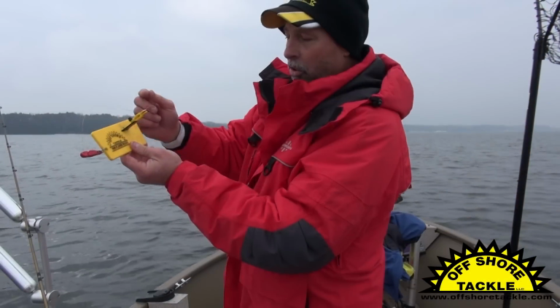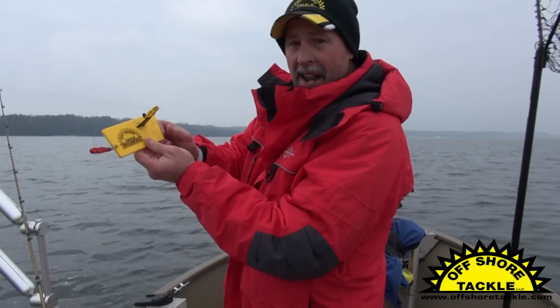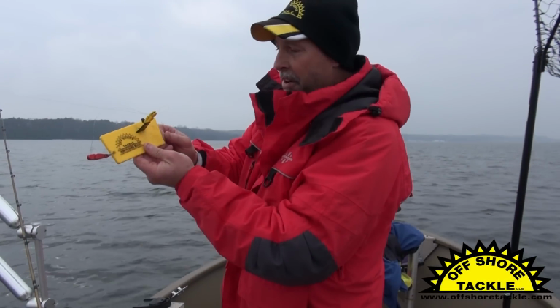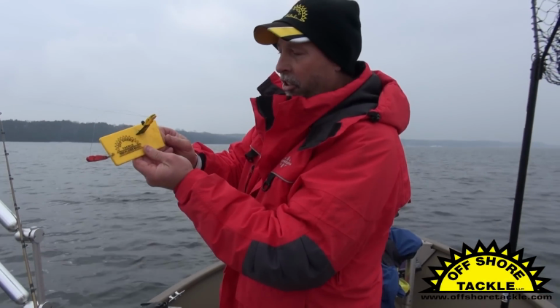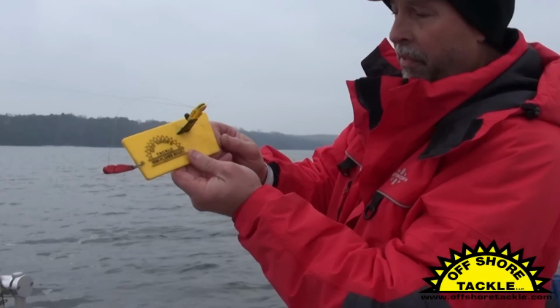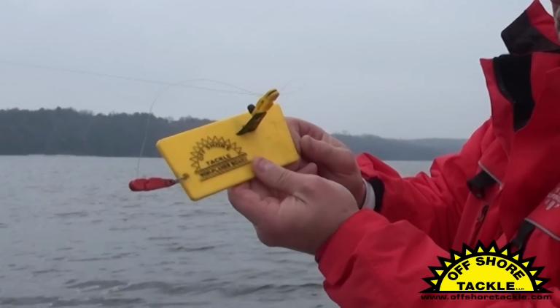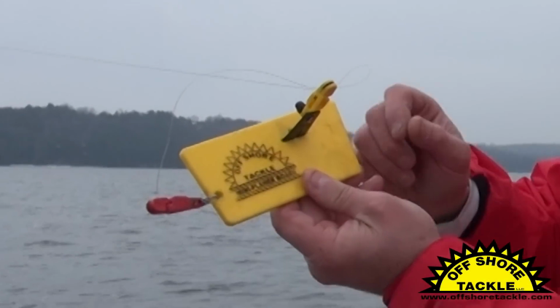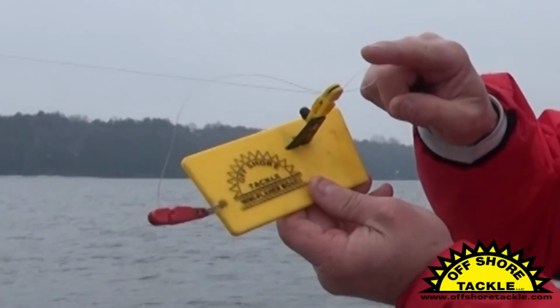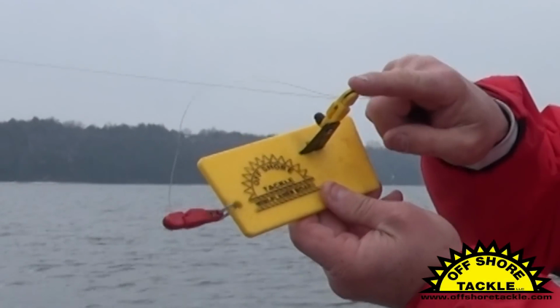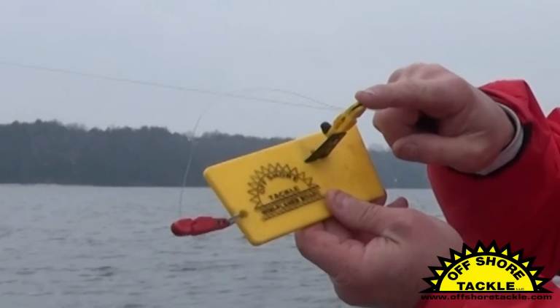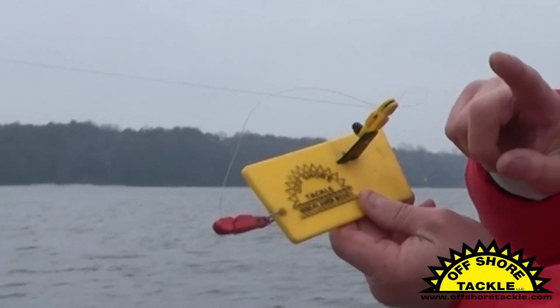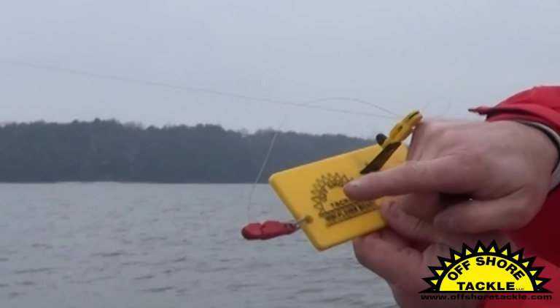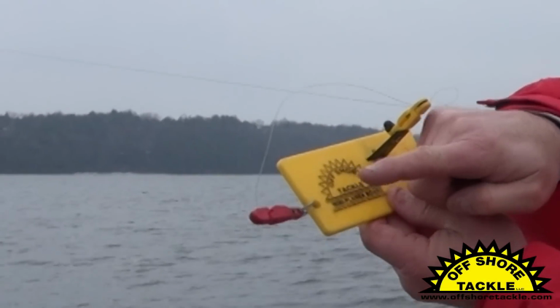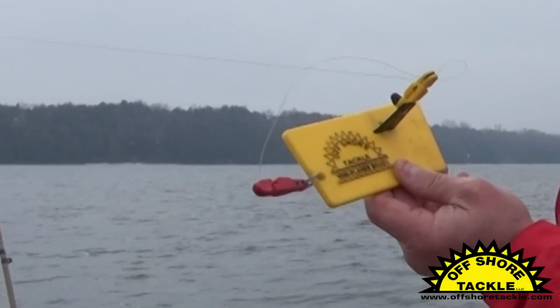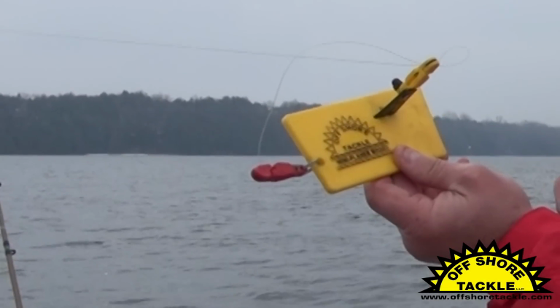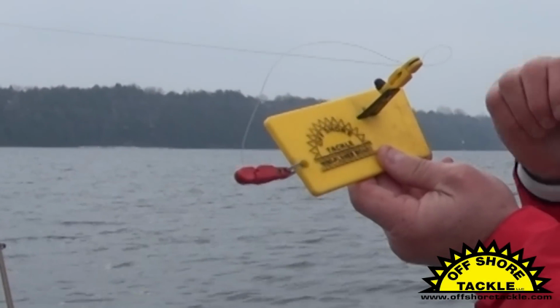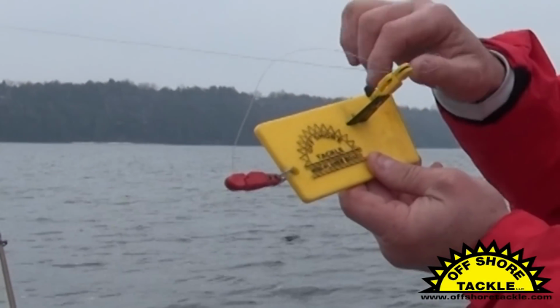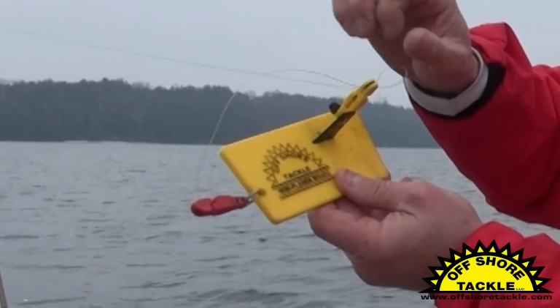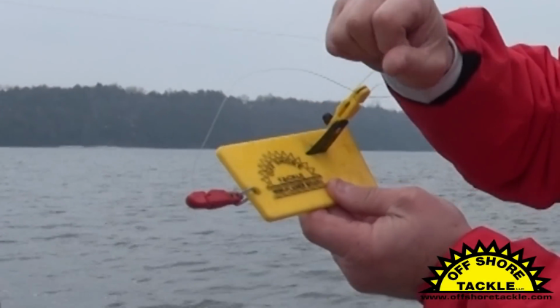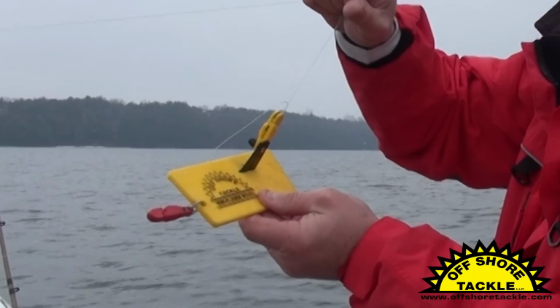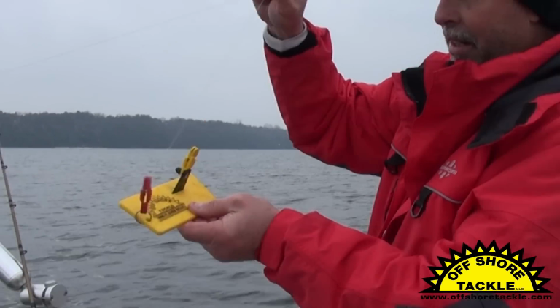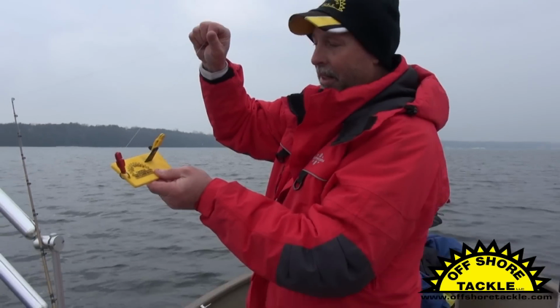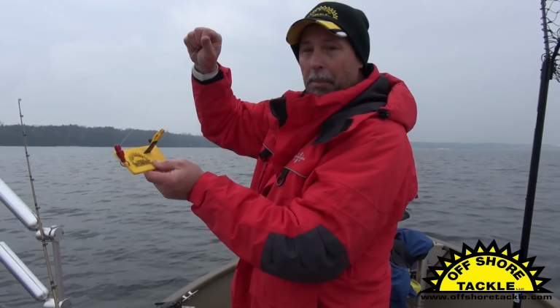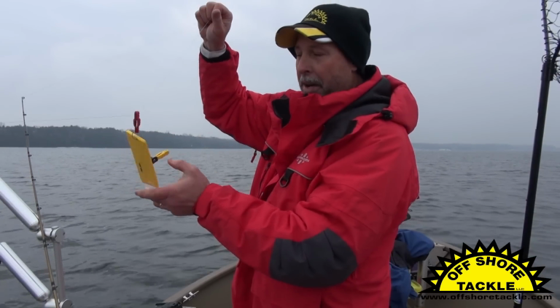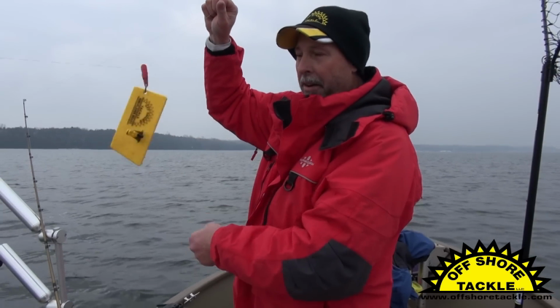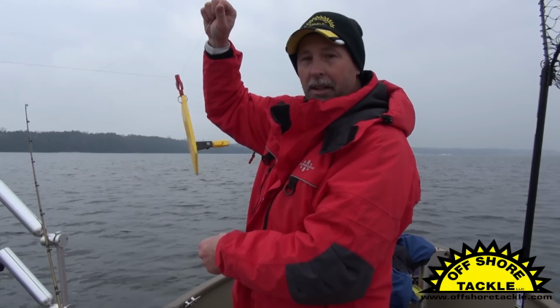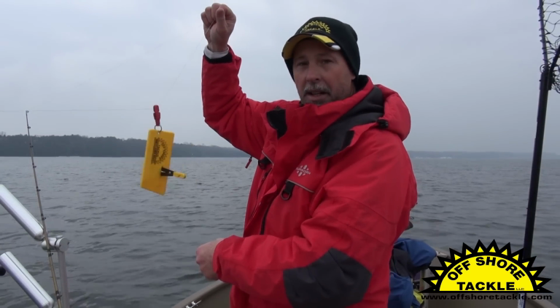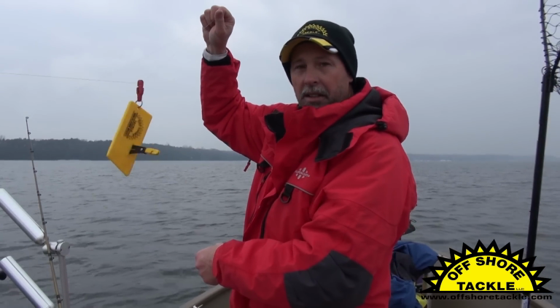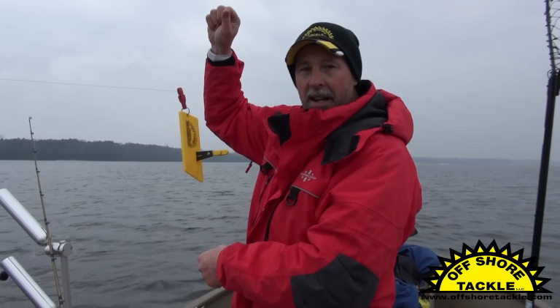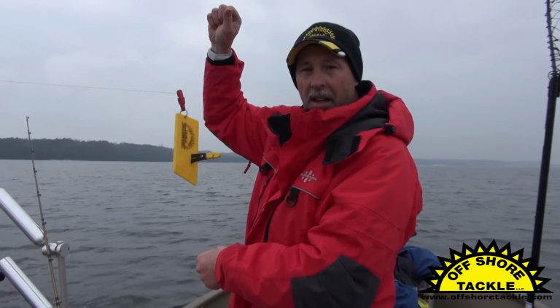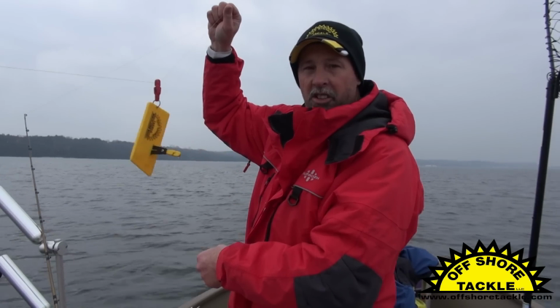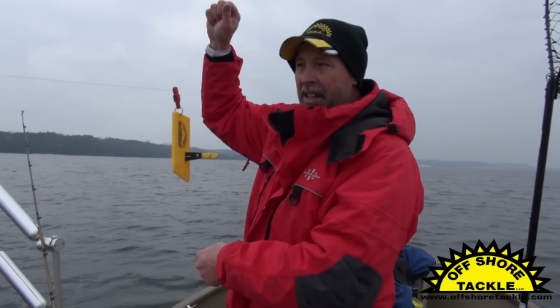So what I have here is a two-configuration setup. I've got it on the front and I've got it on the back. When a fish bites and the line pulls tight, the line will pop right out of there and literally dangle on the line just like that.